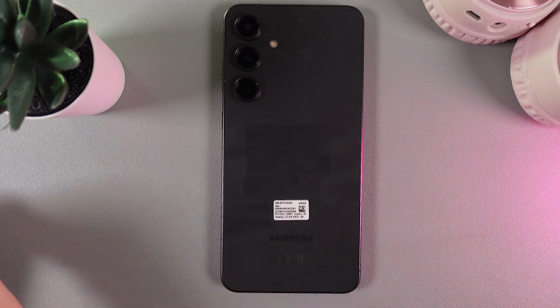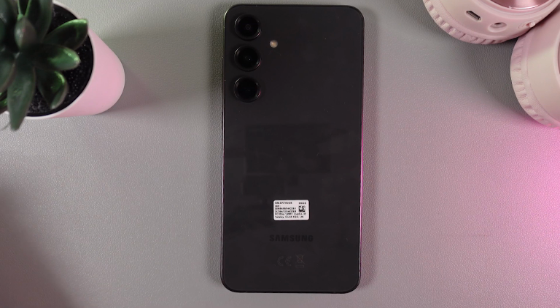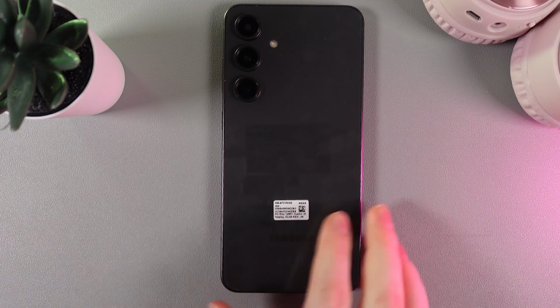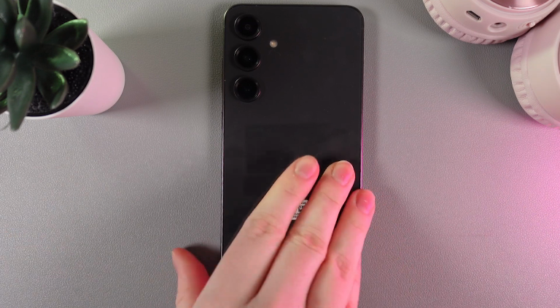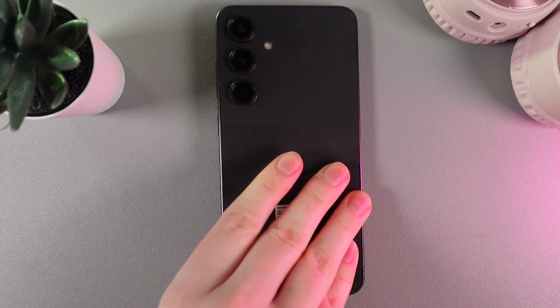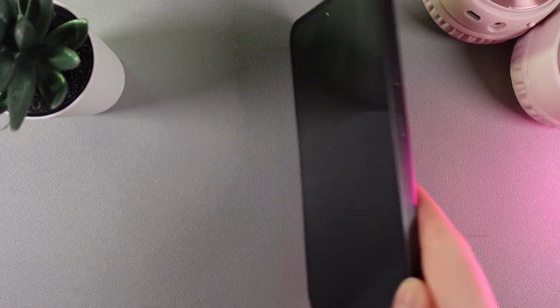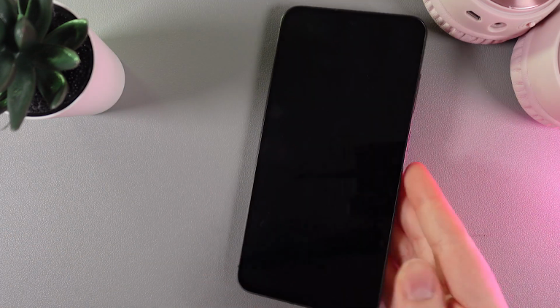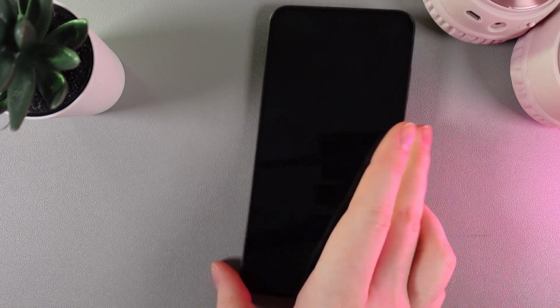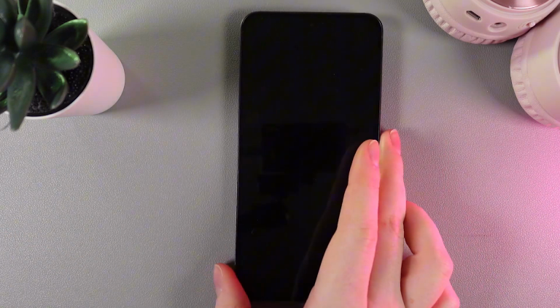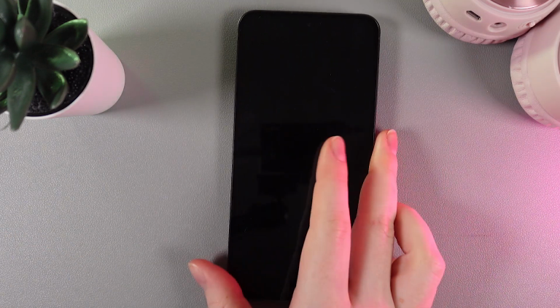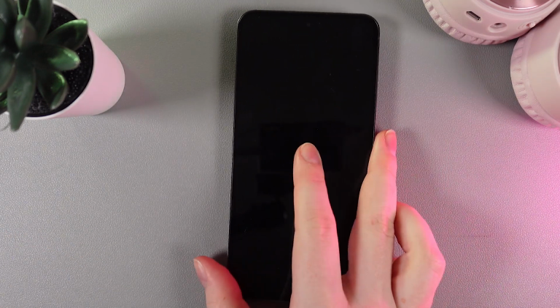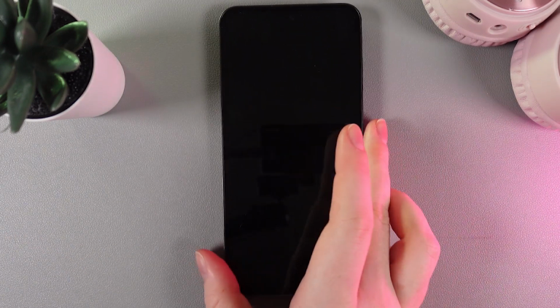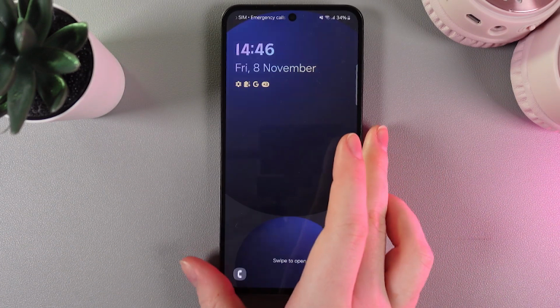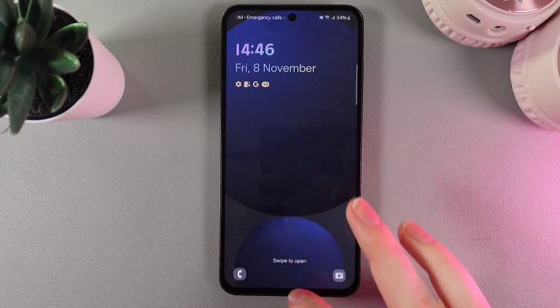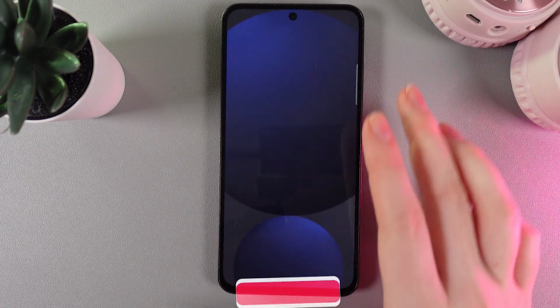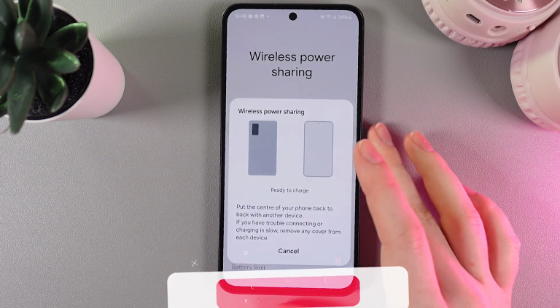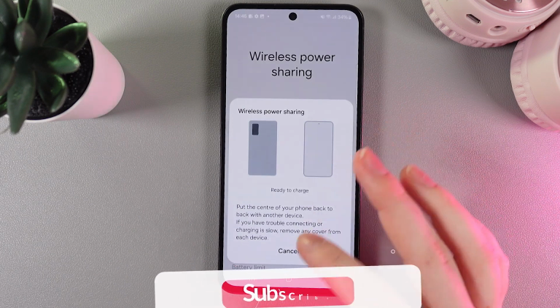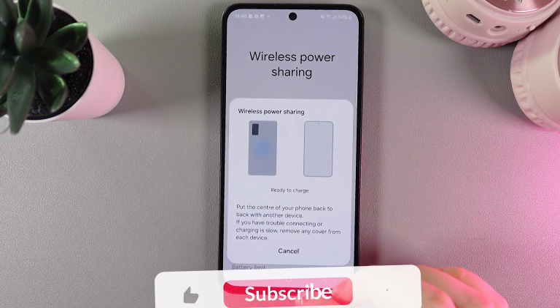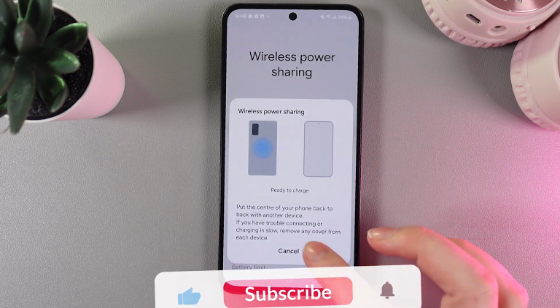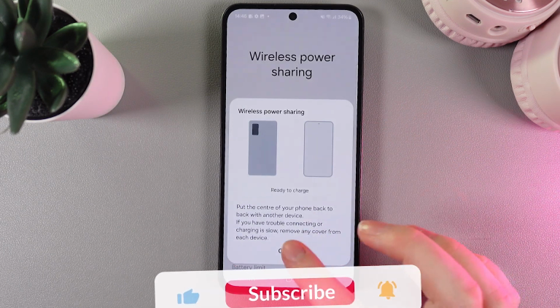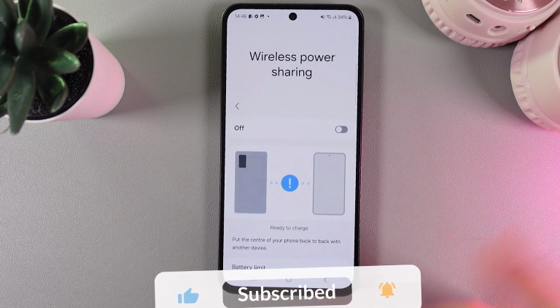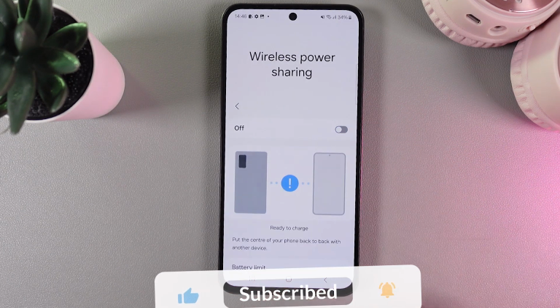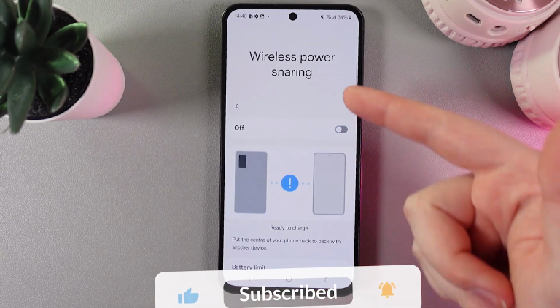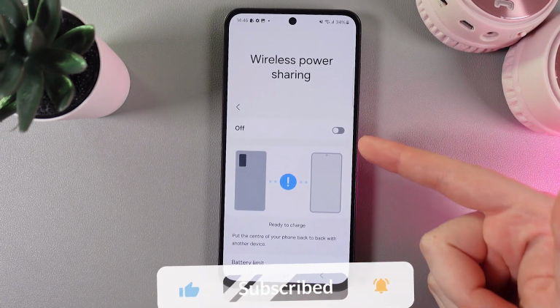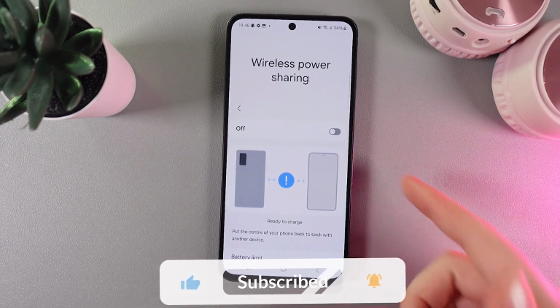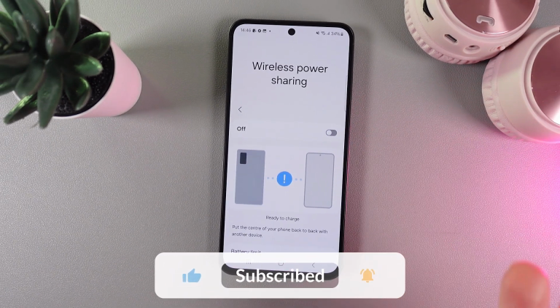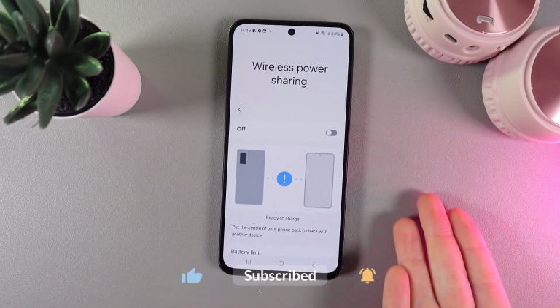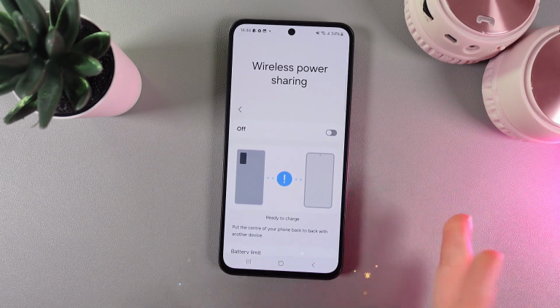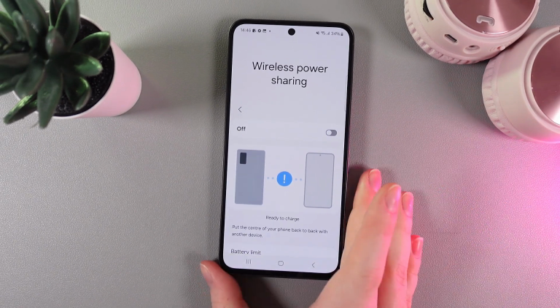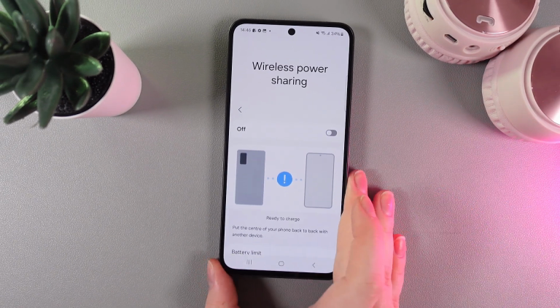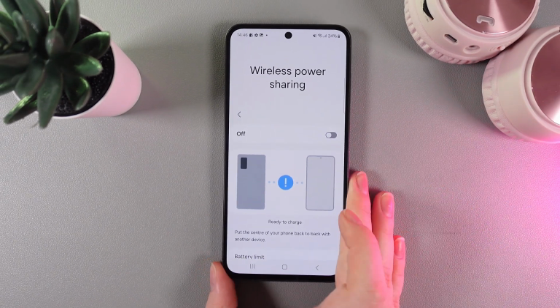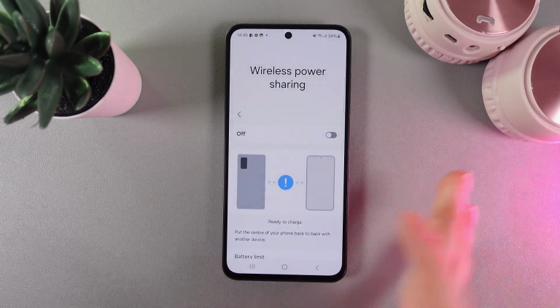When you are done with the charging, just rotate your phone back and we can see that the power sharing will be automatically disabled. I hope this video helped. Thanks for watching.